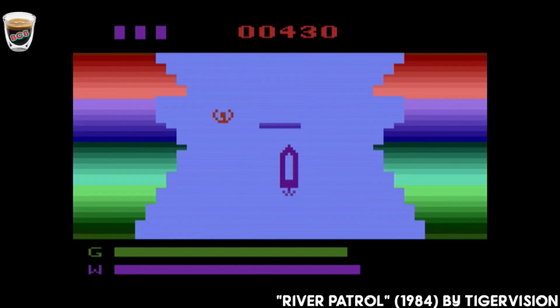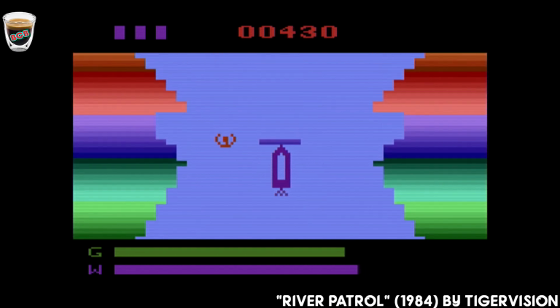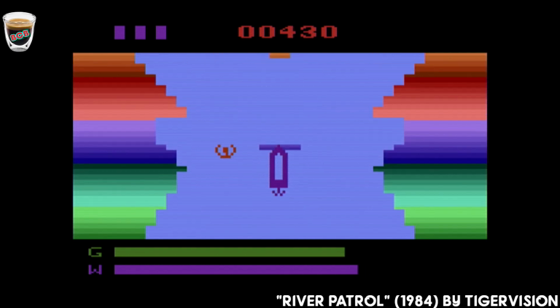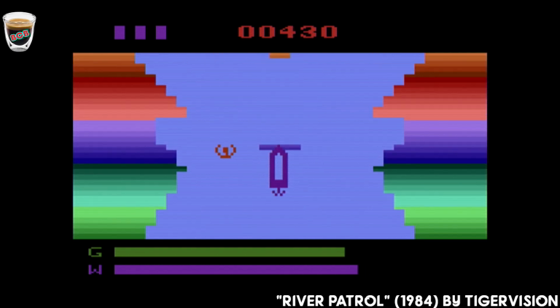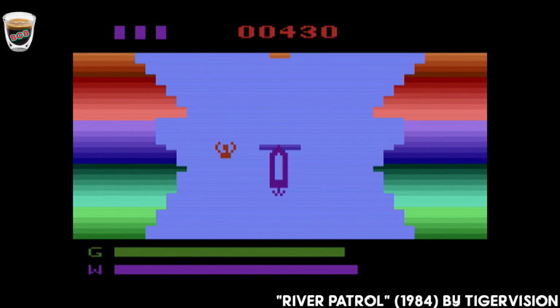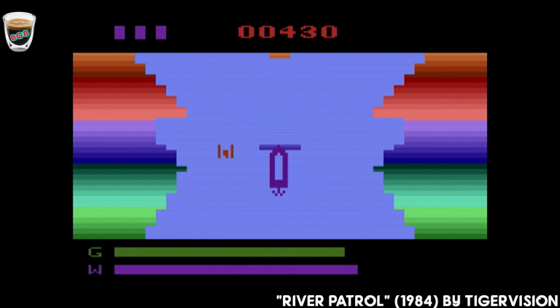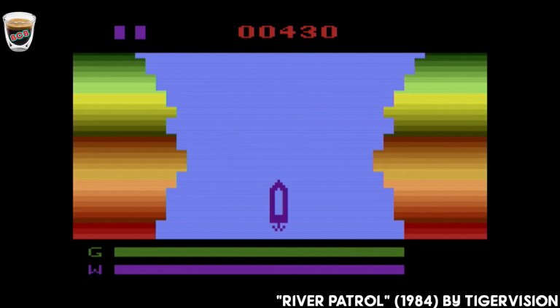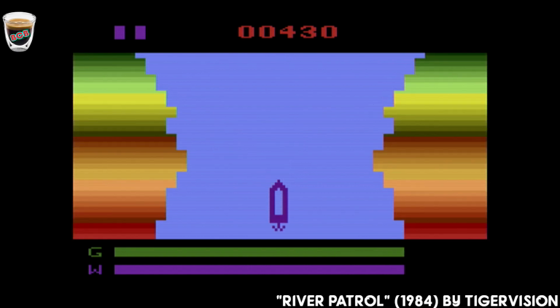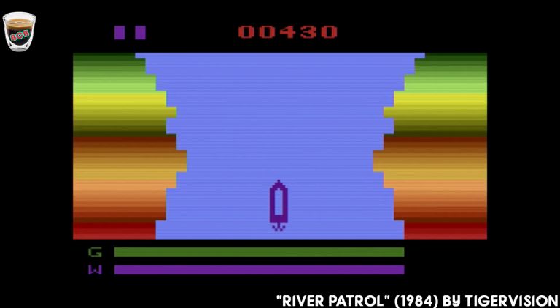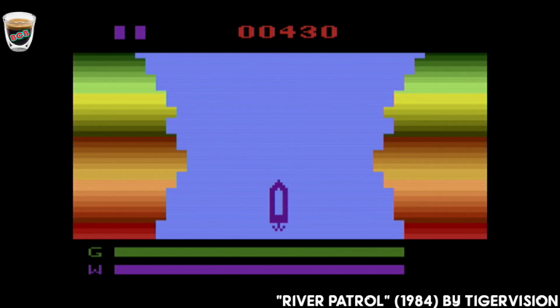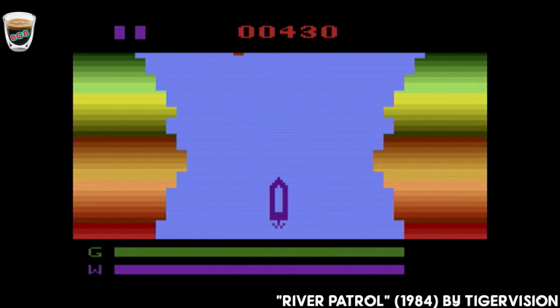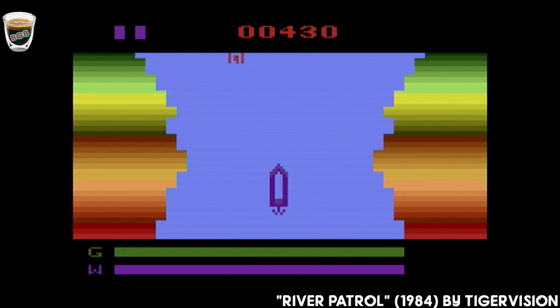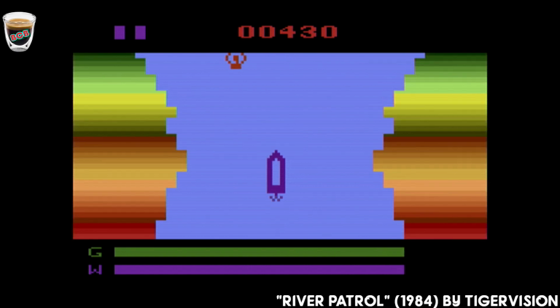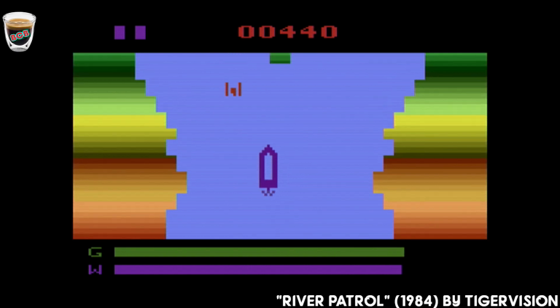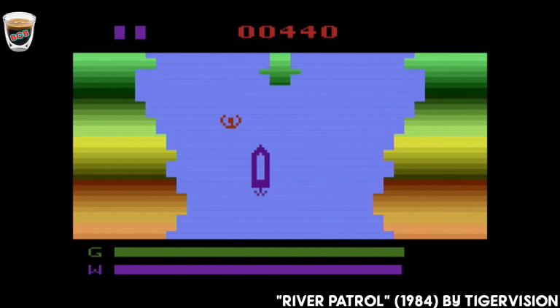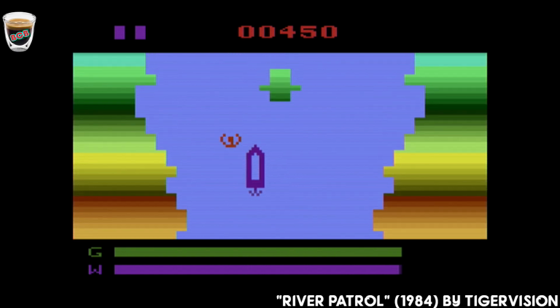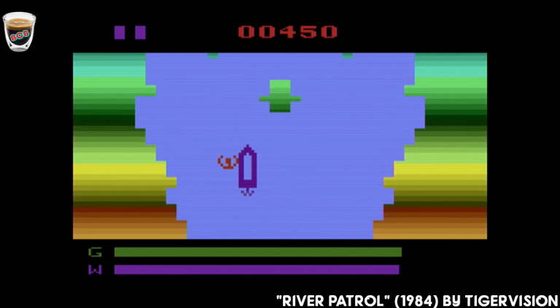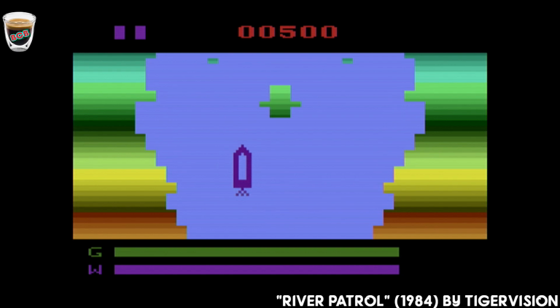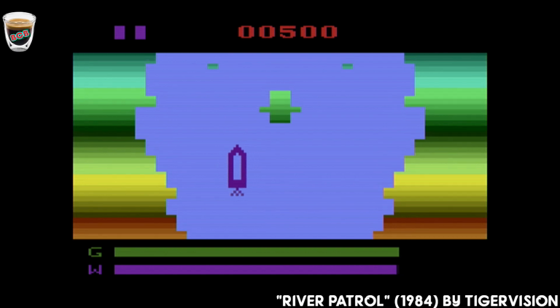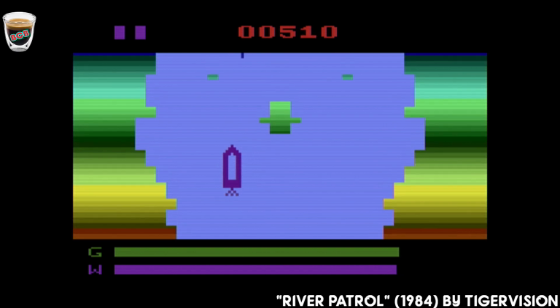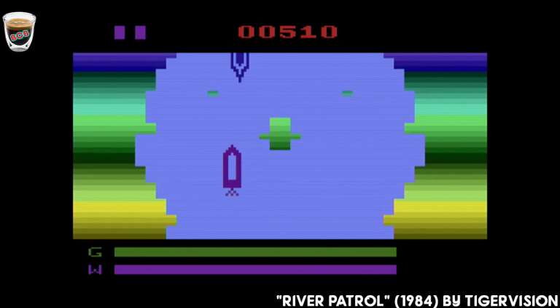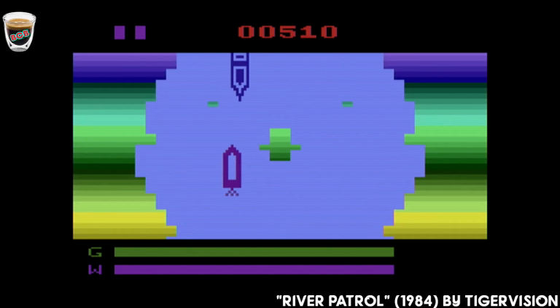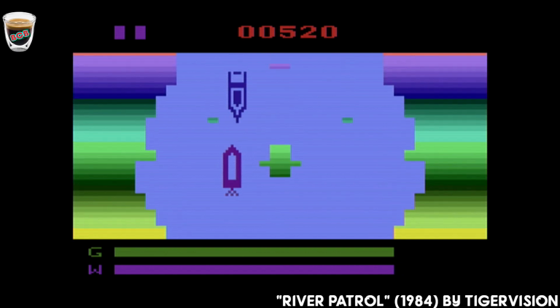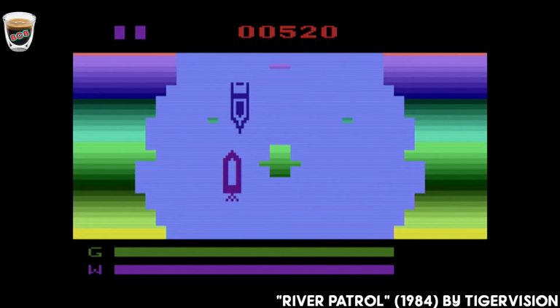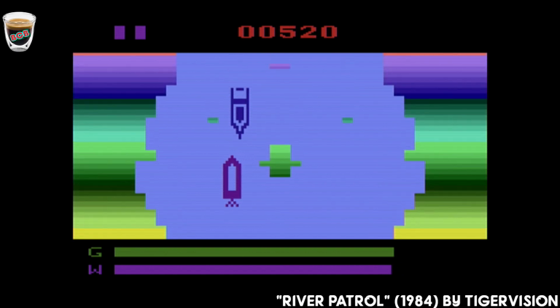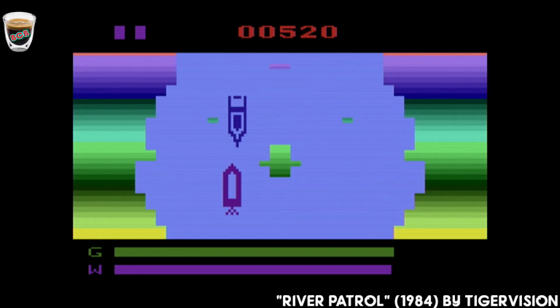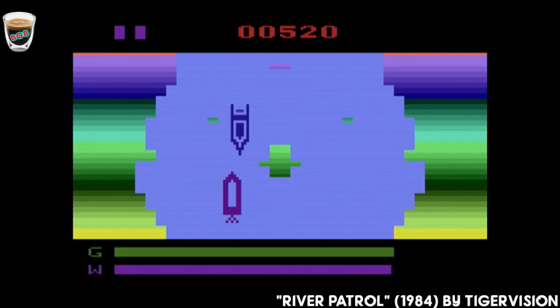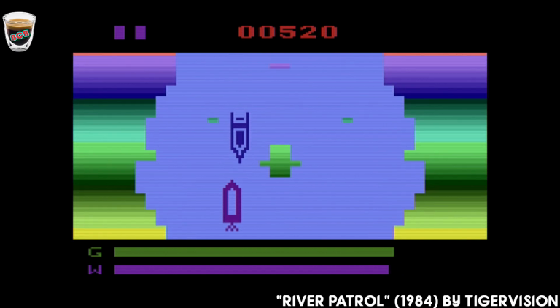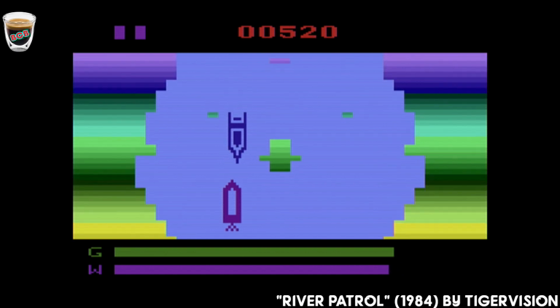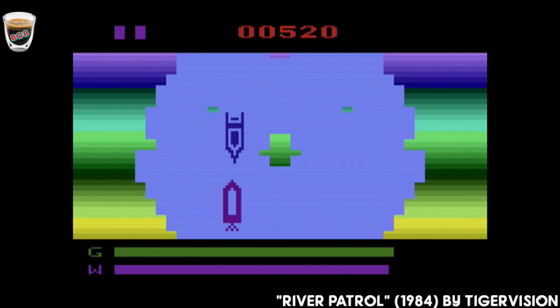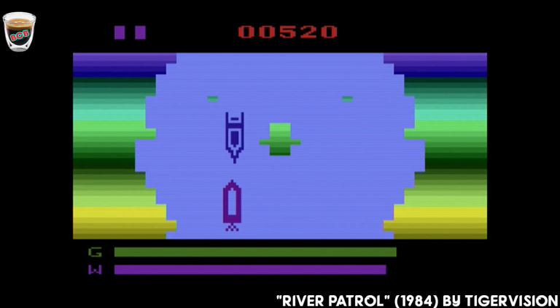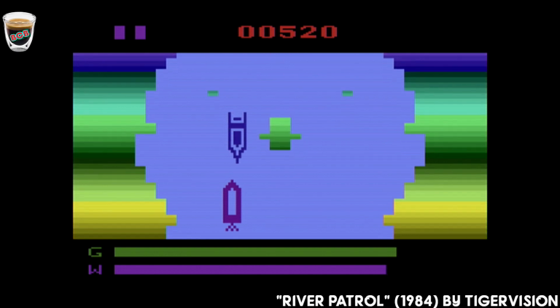The instructions say: you are a captain of the boat trying to make it upriver while saving the drowning people lost in one of the nine rivers. The more people you save, the more points you score, but your boat leaks, so watch your water gauge.